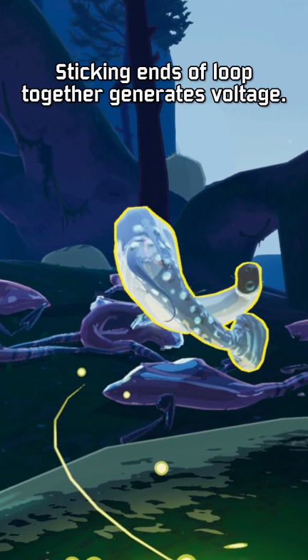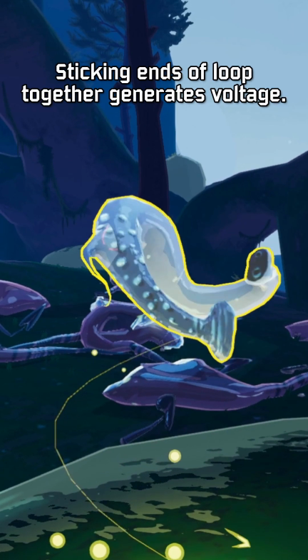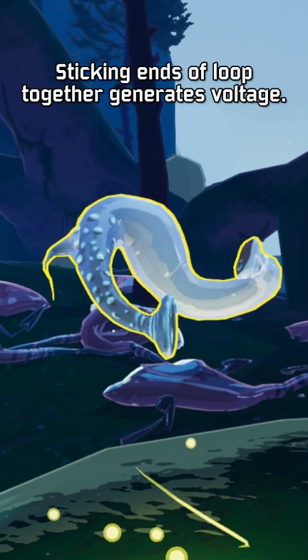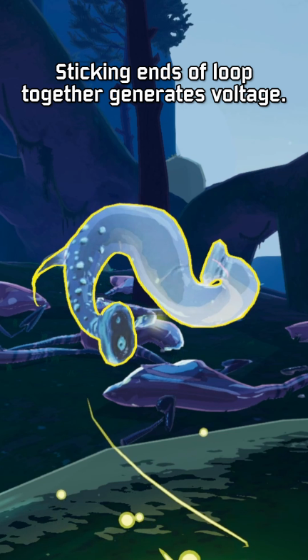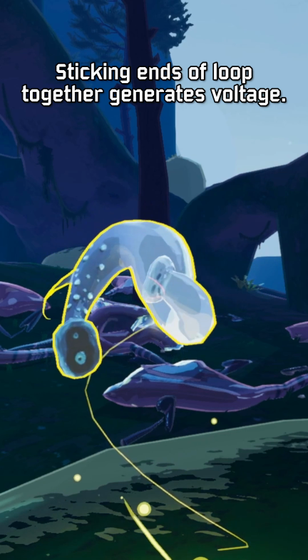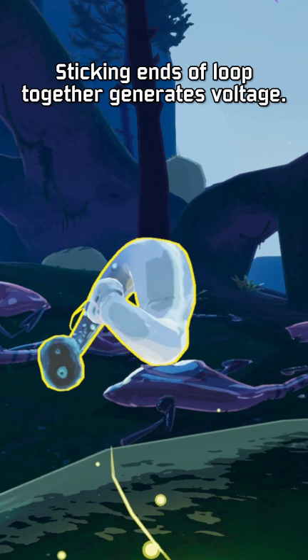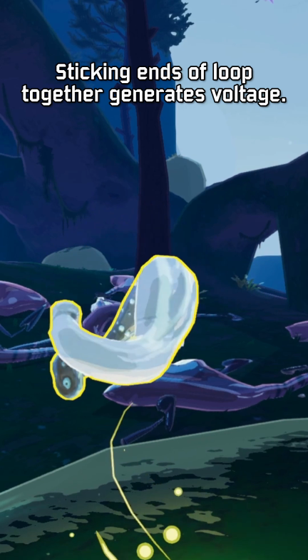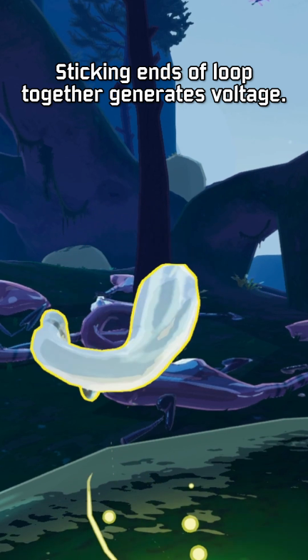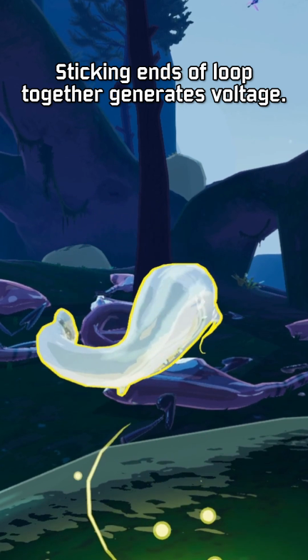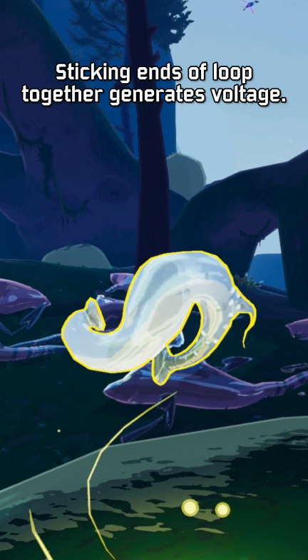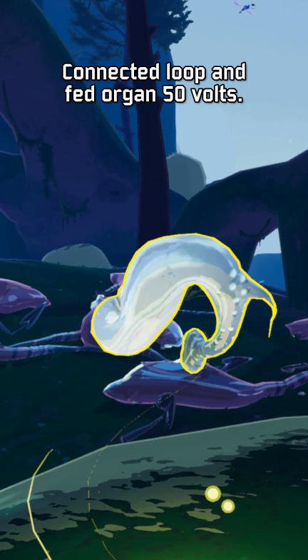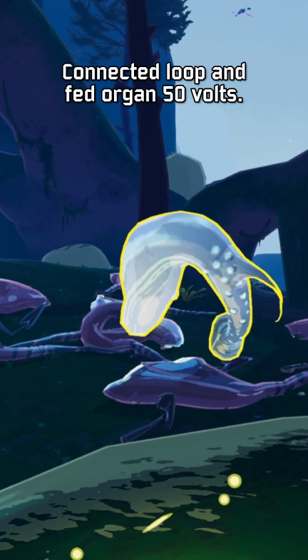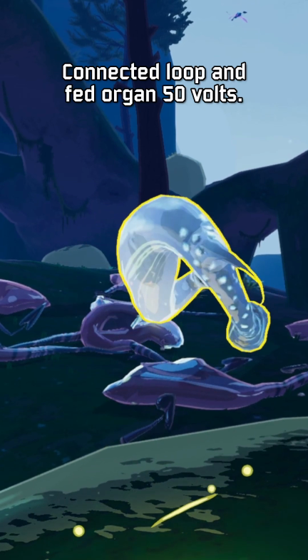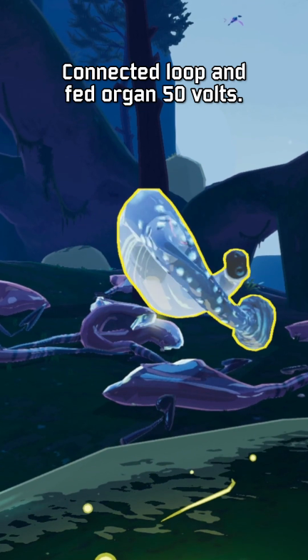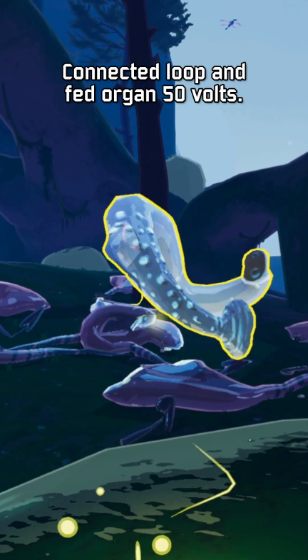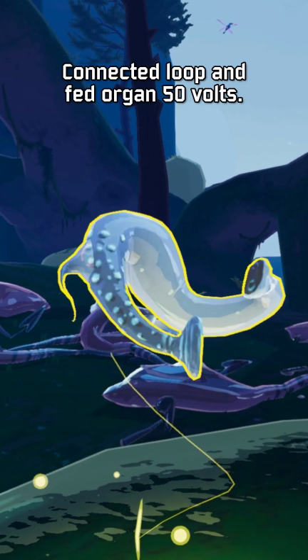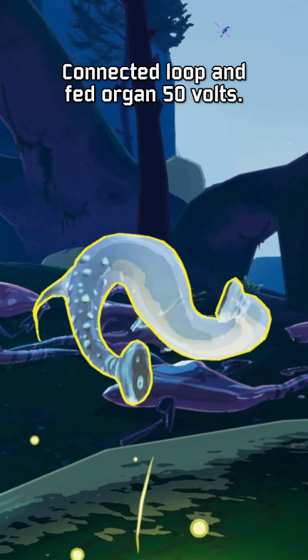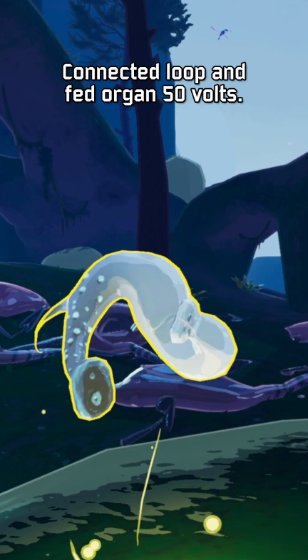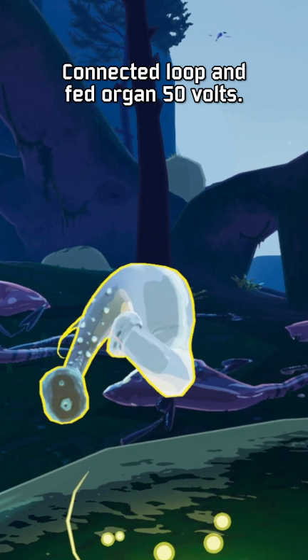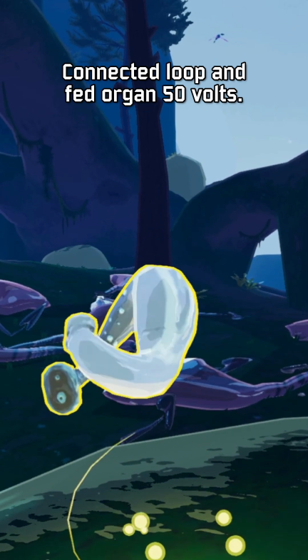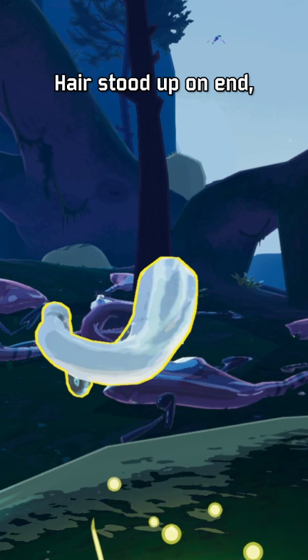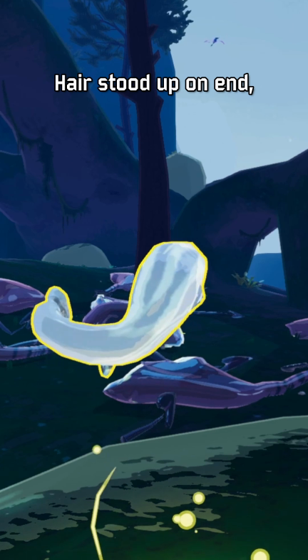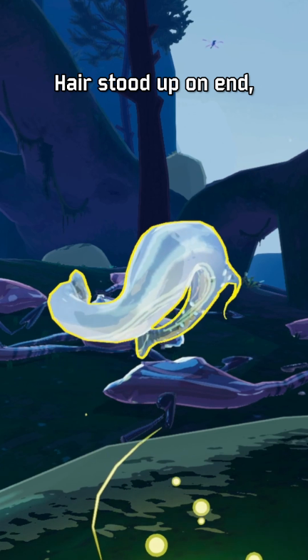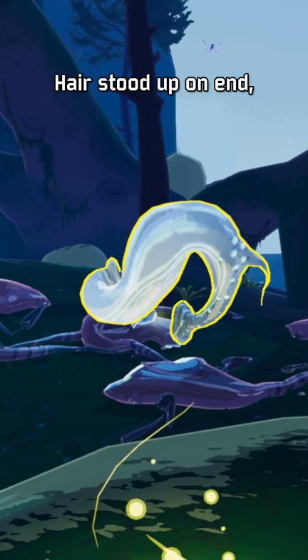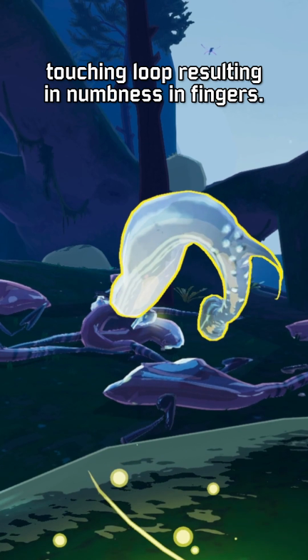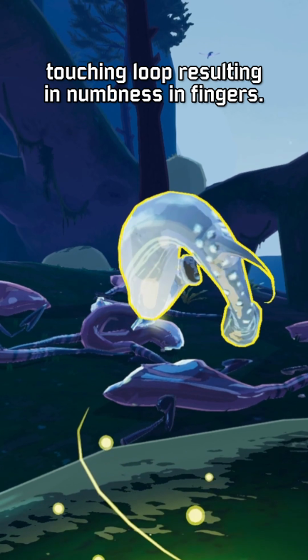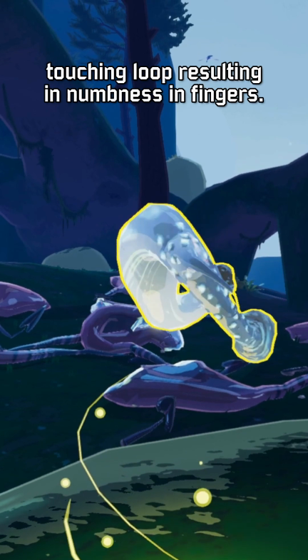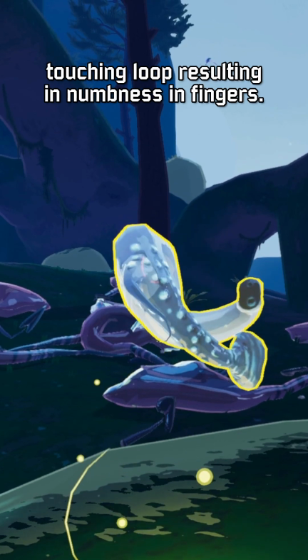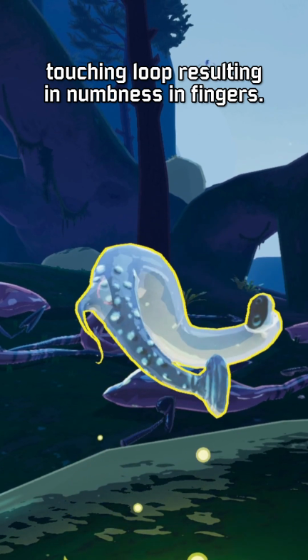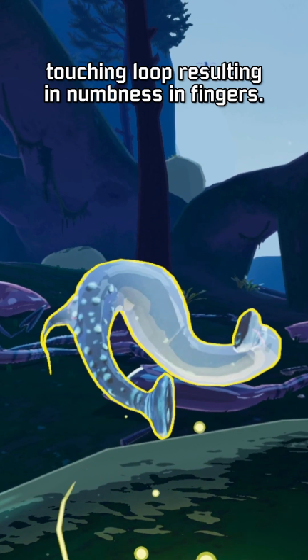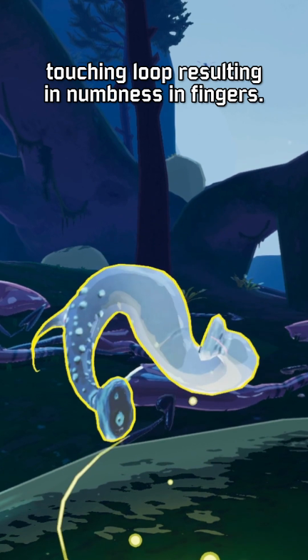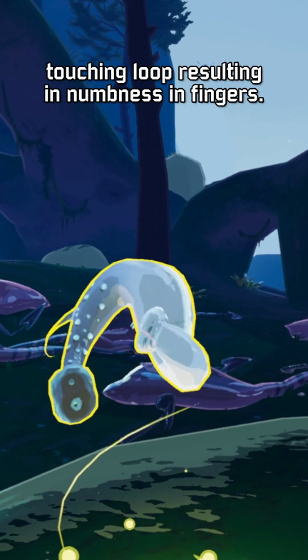Sticking the ends of the loop together generates voltage. Connected the loop and fed the organ 50 volts. Hair stood up on end; touching the loop resulted in numbness in fingers.